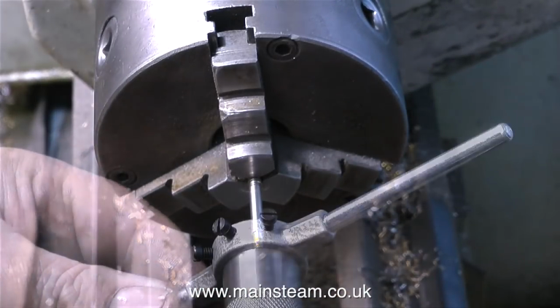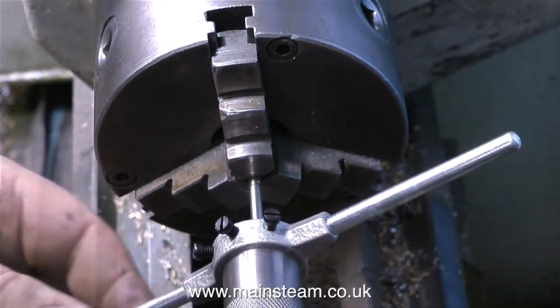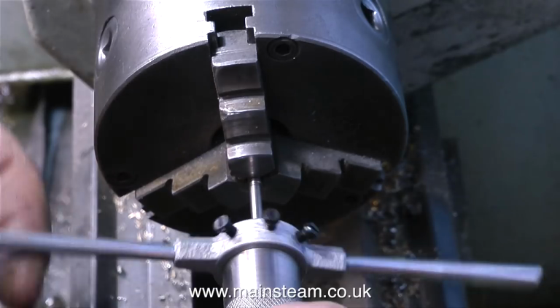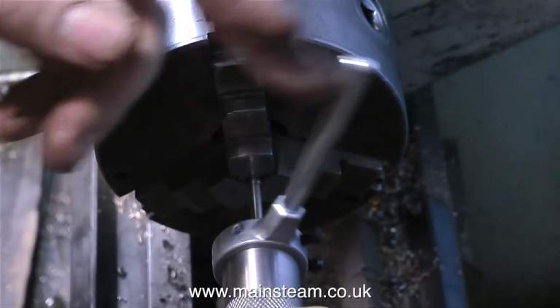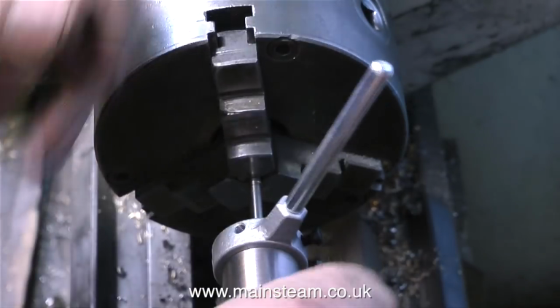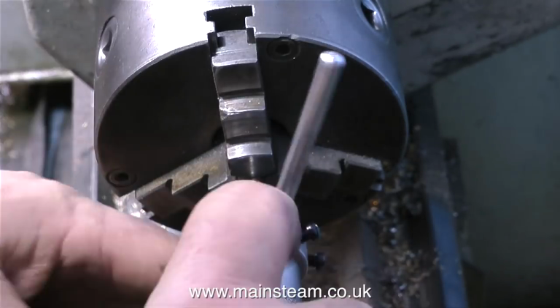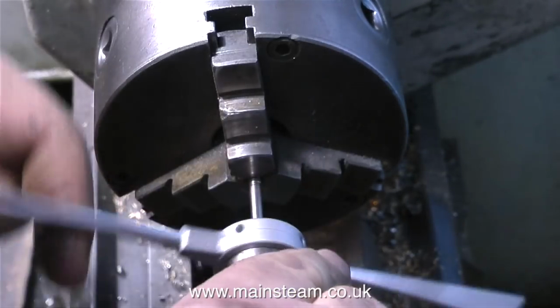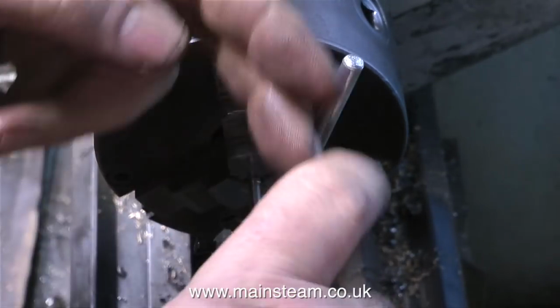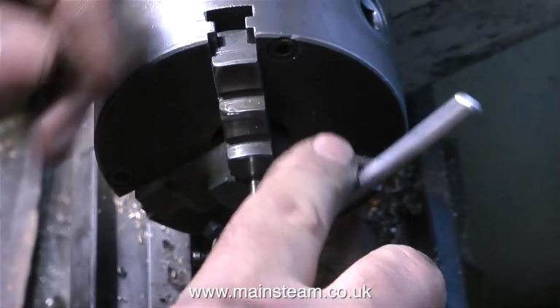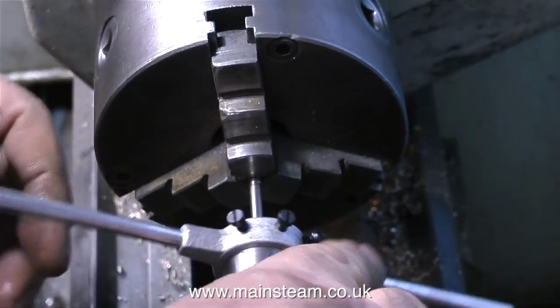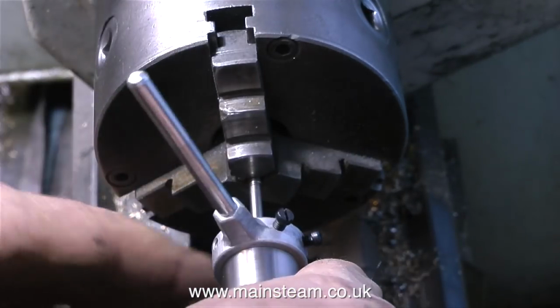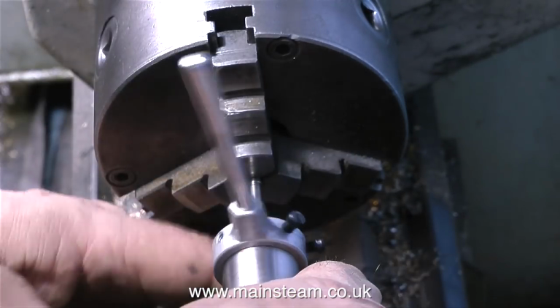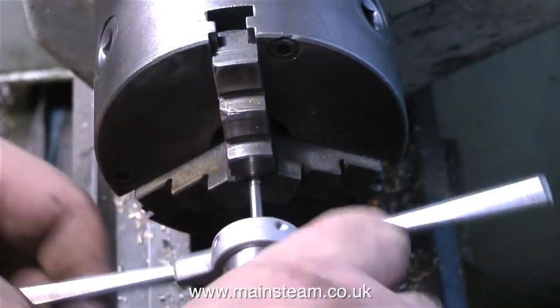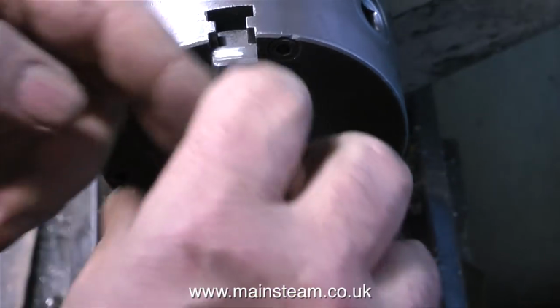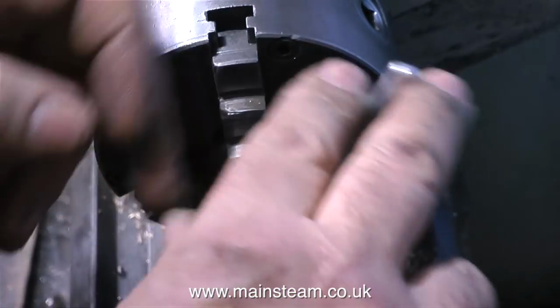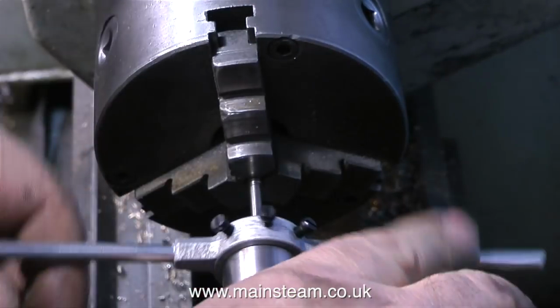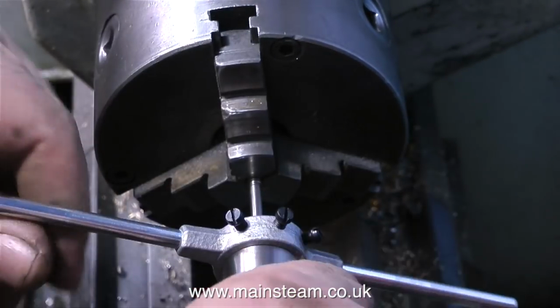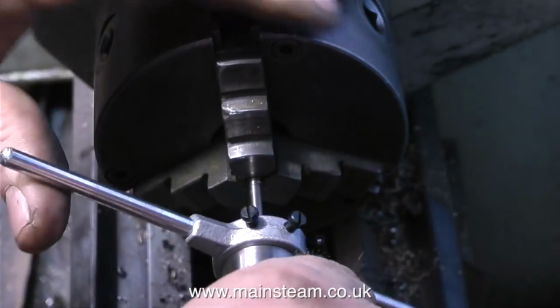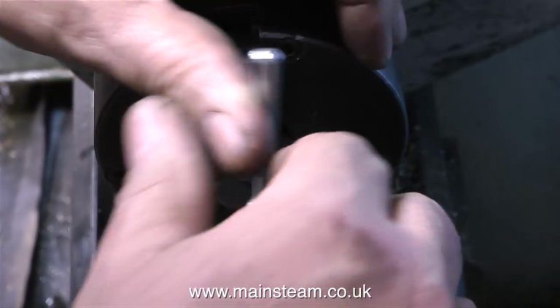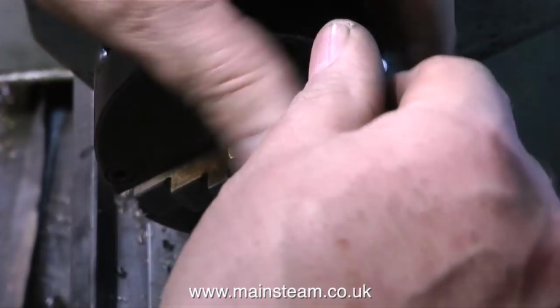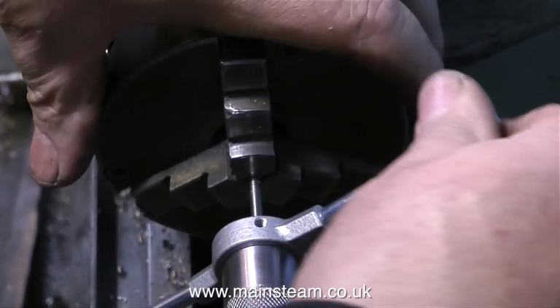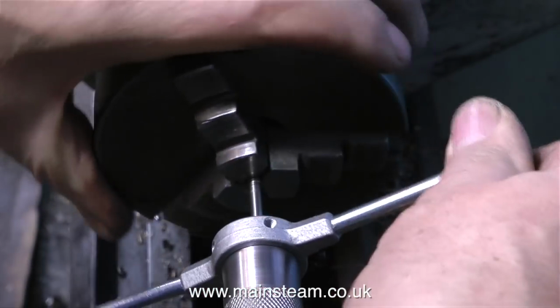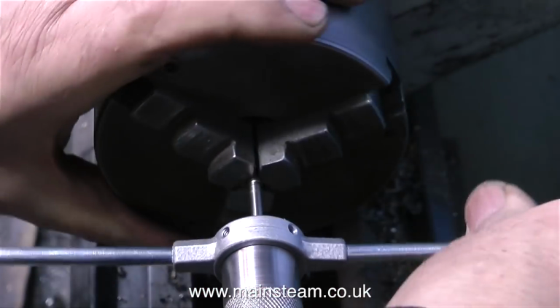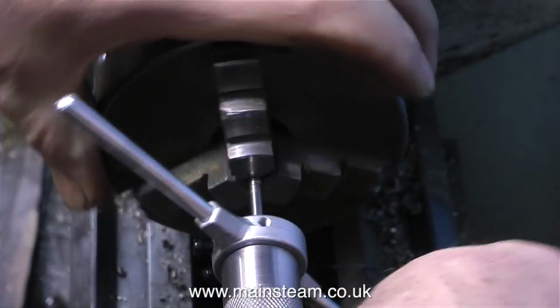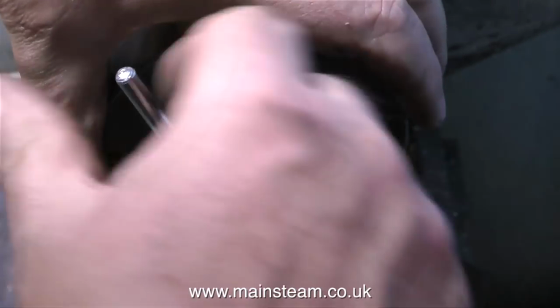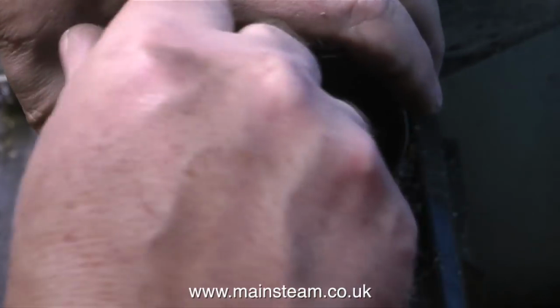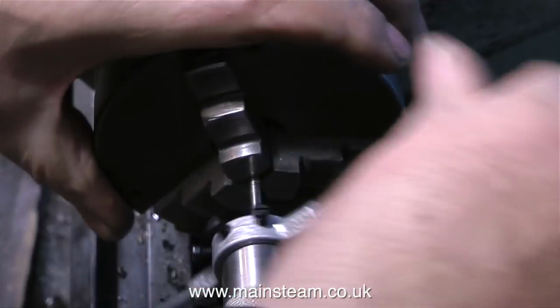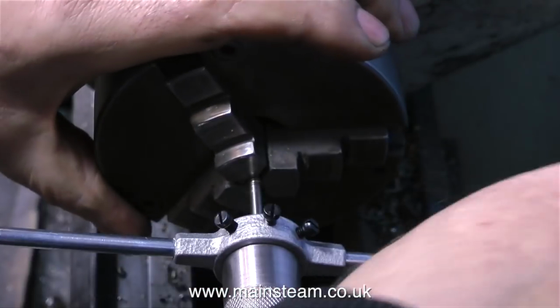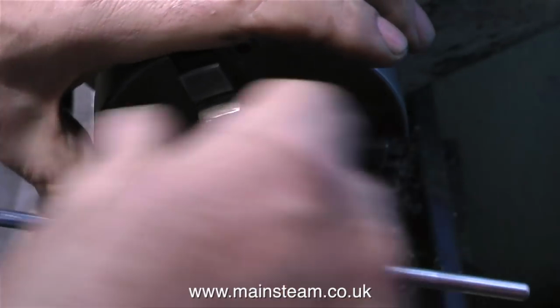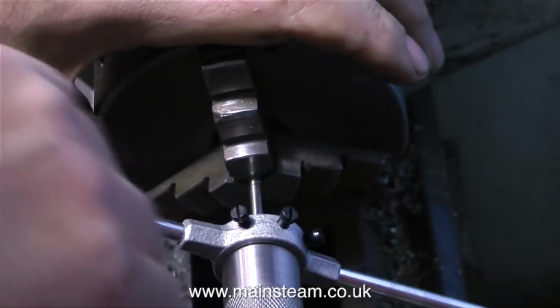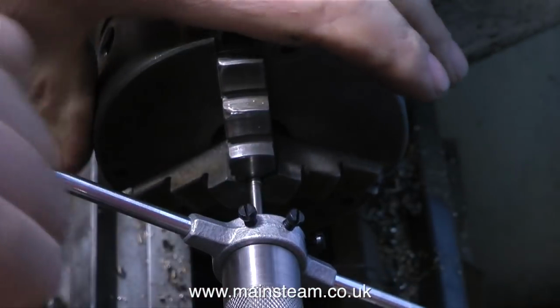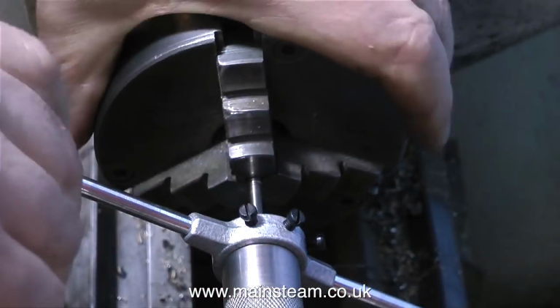Then all I had to do — and I'm showing this on video because I pressed record at this stage — is extend the thread further down the shaft to accept the new handwheels. These are 6BA threads.